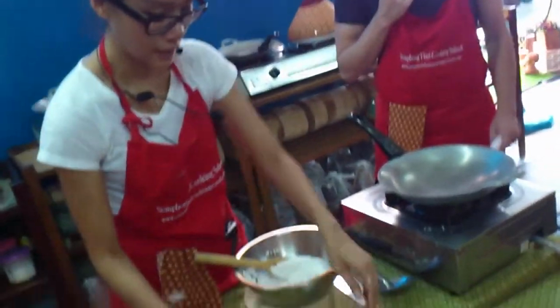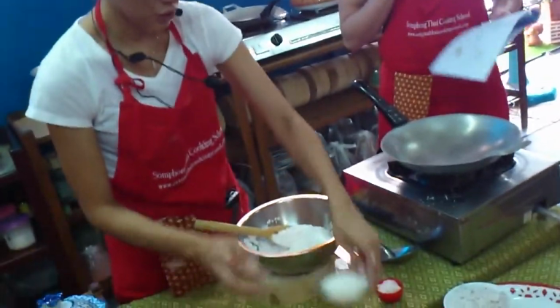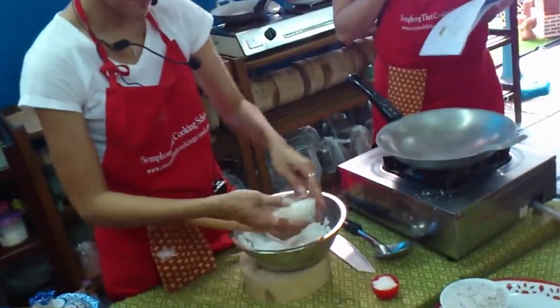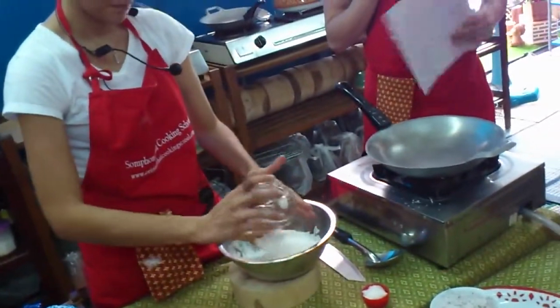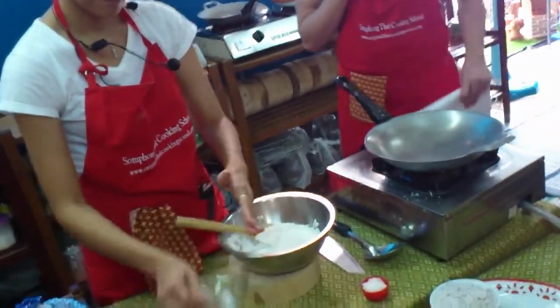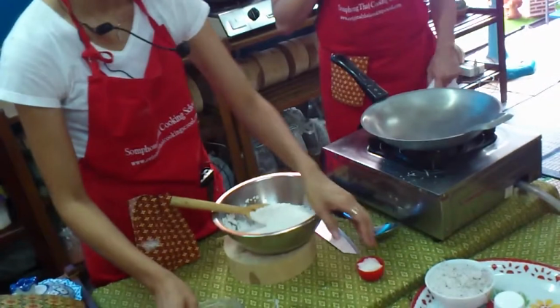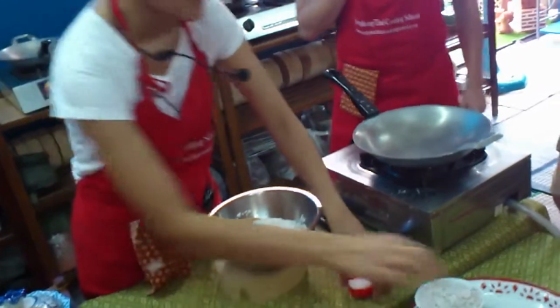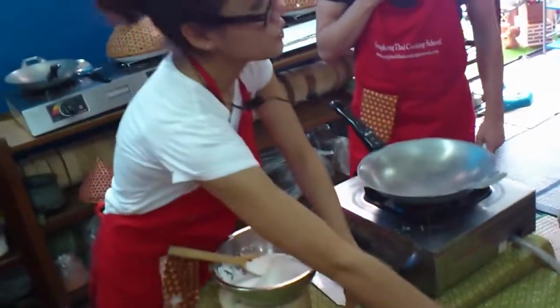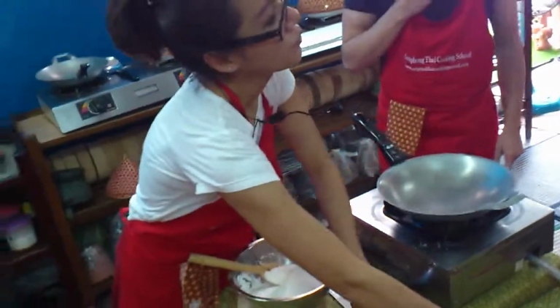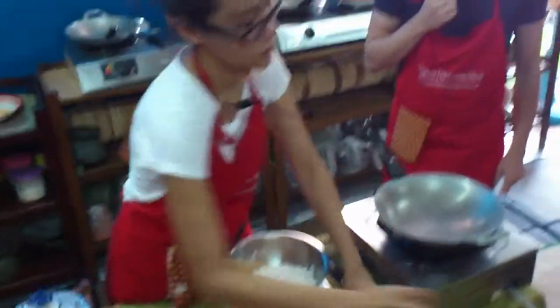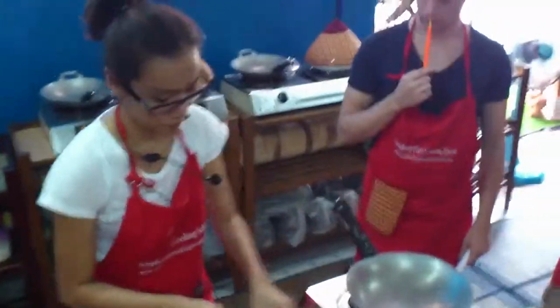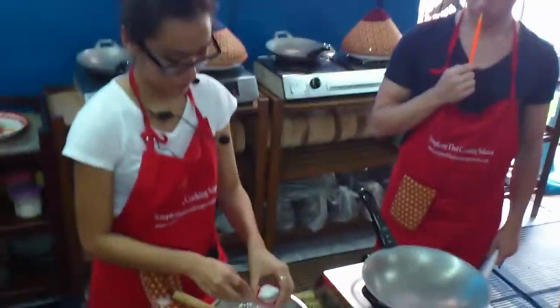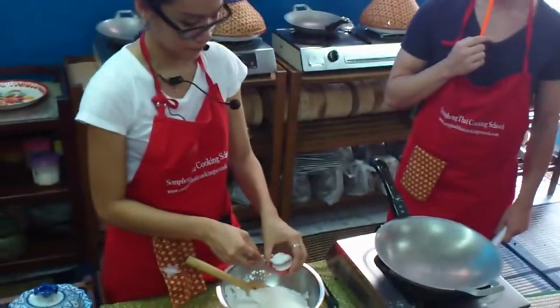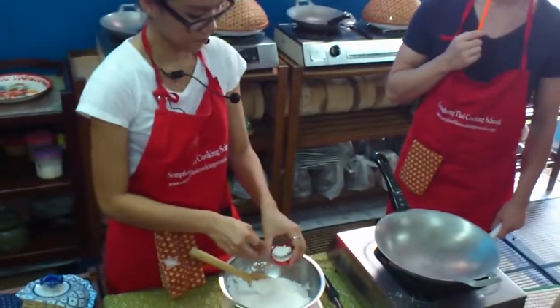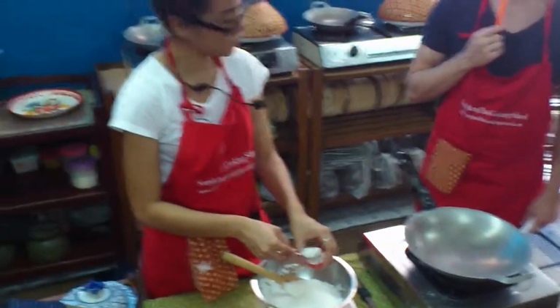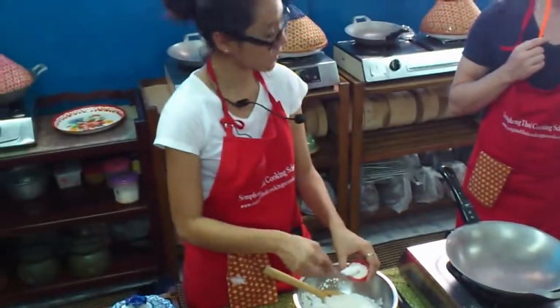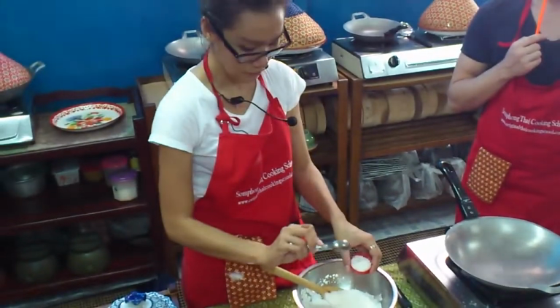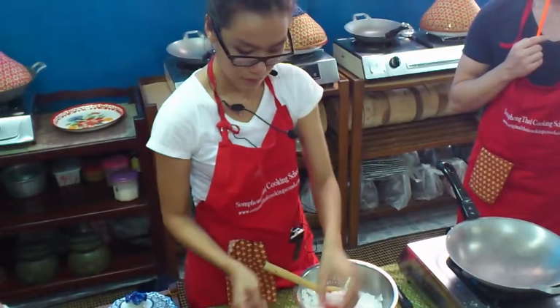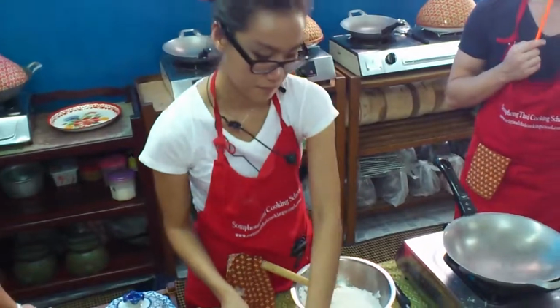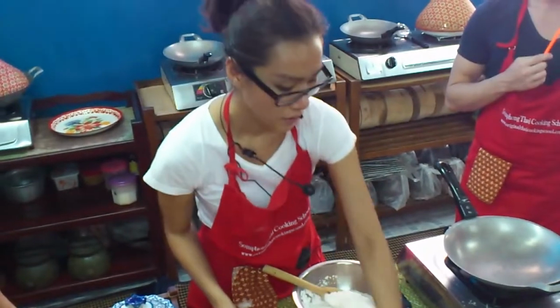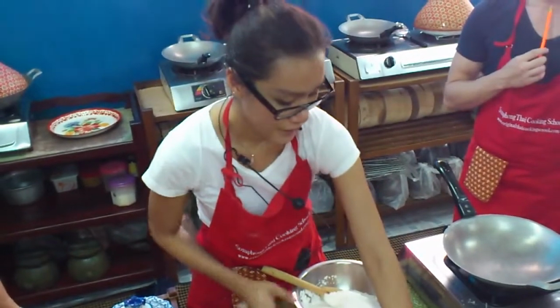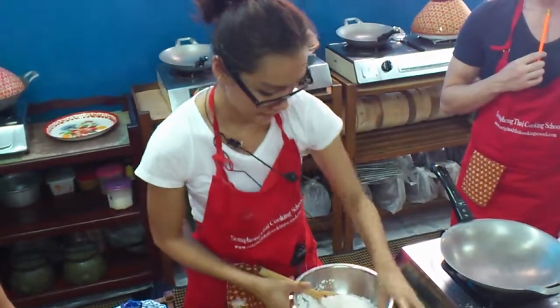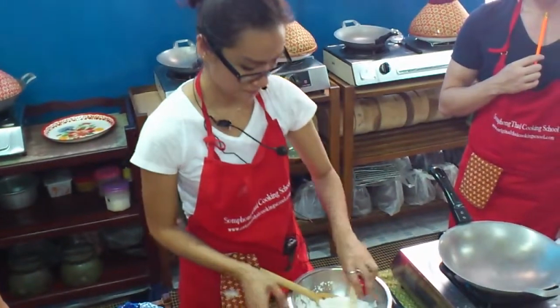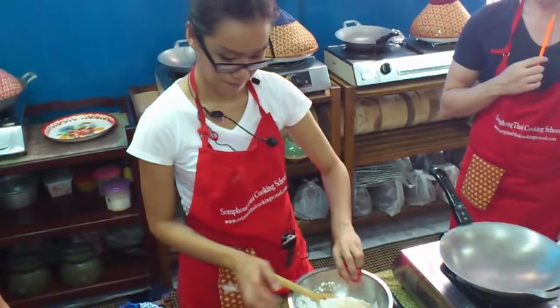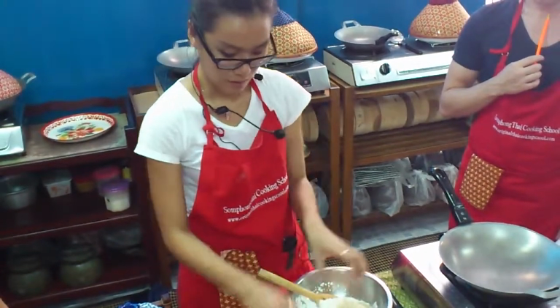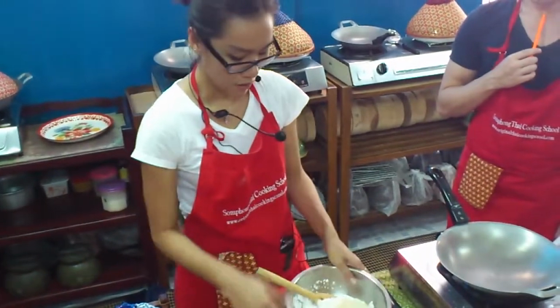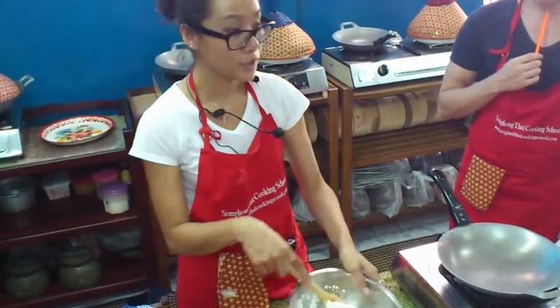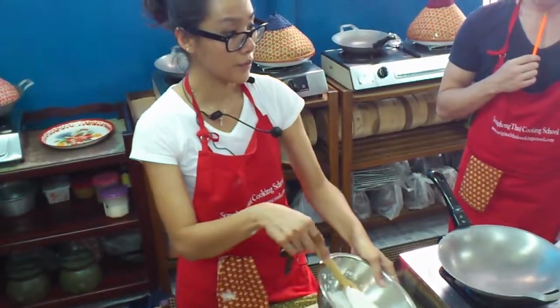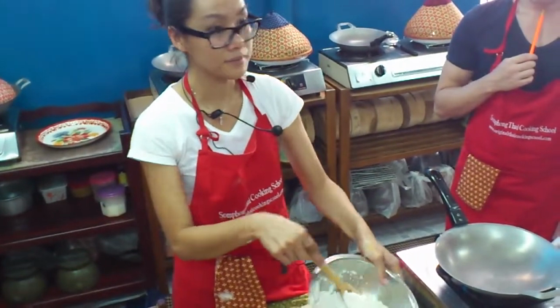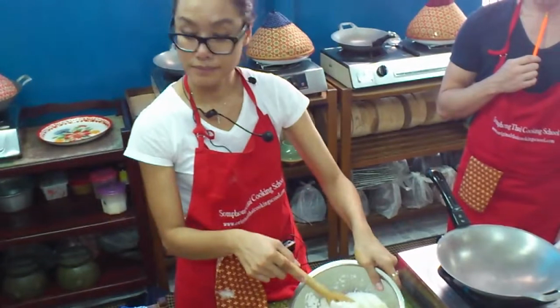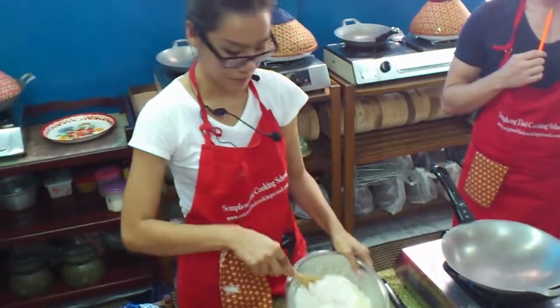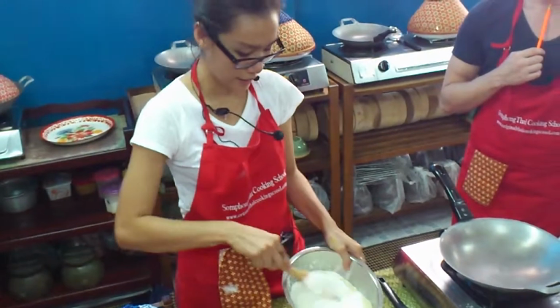Okay, sugar, salt, corn, cheese, rice — all the dry ones — mix together.